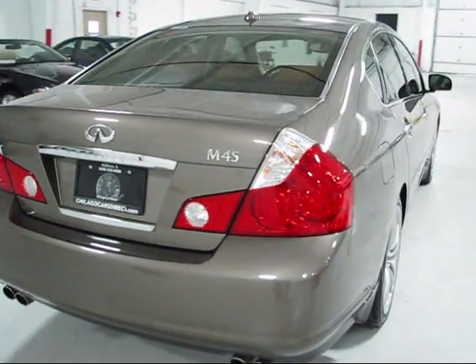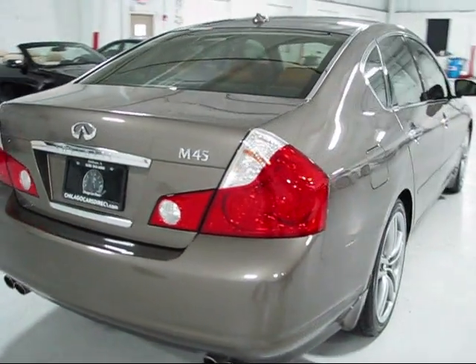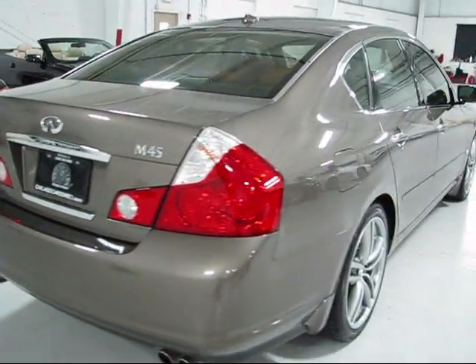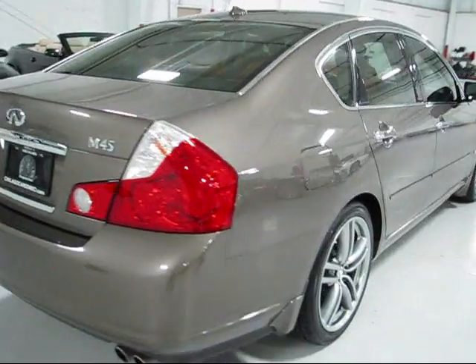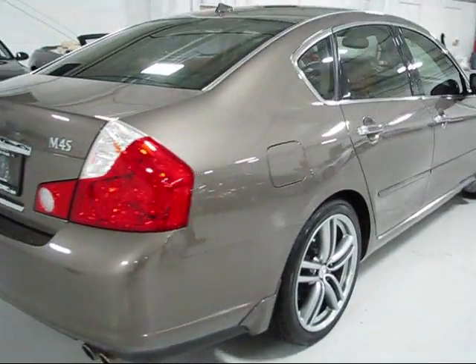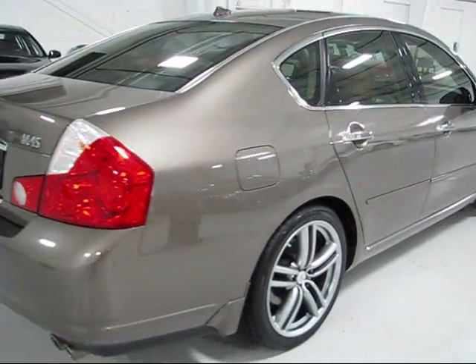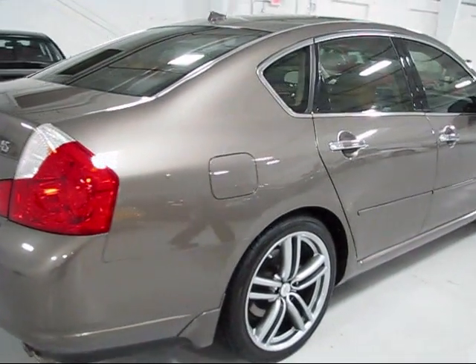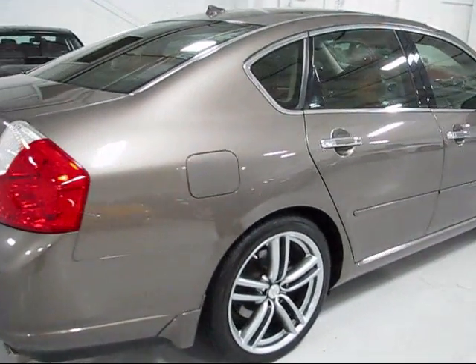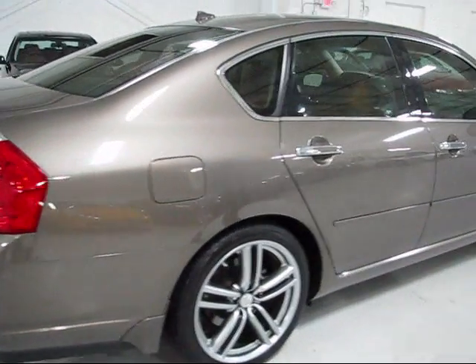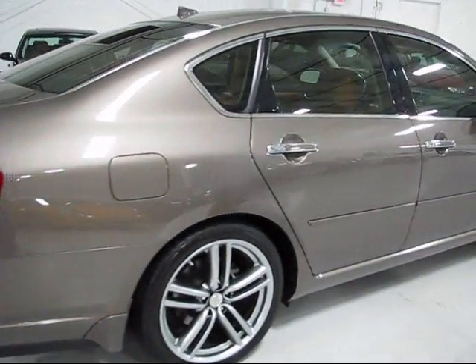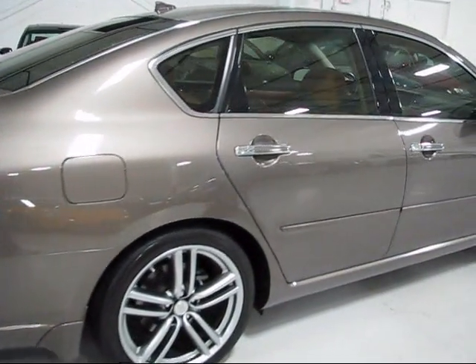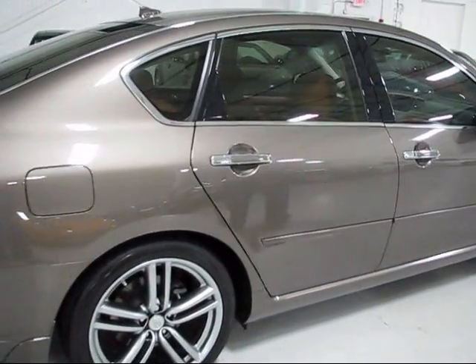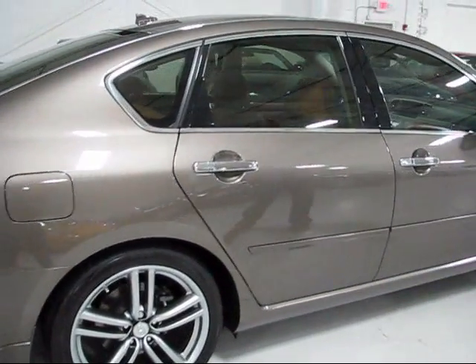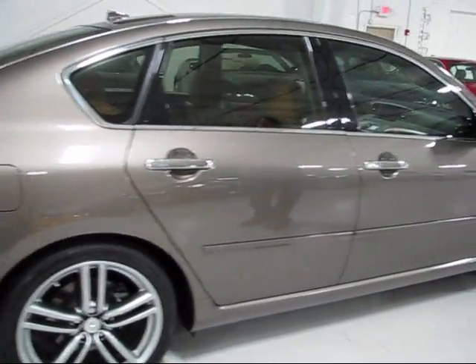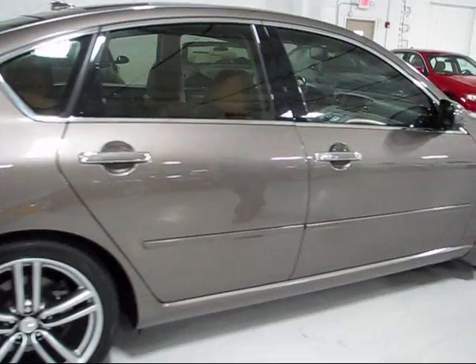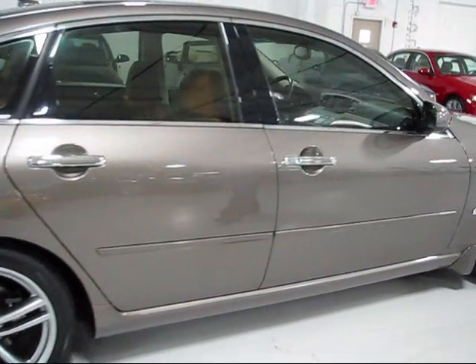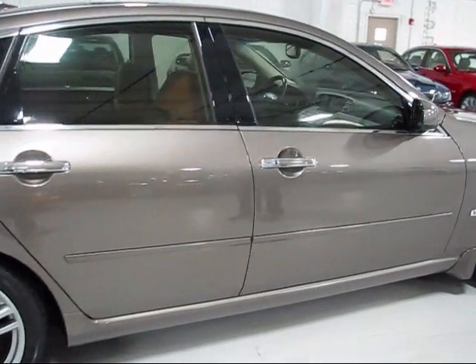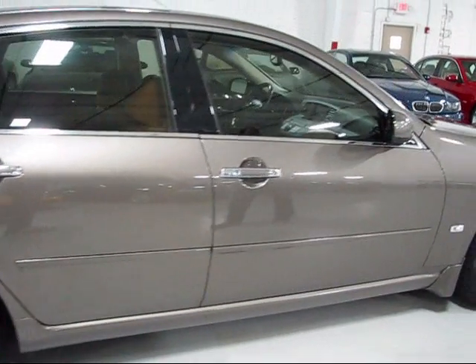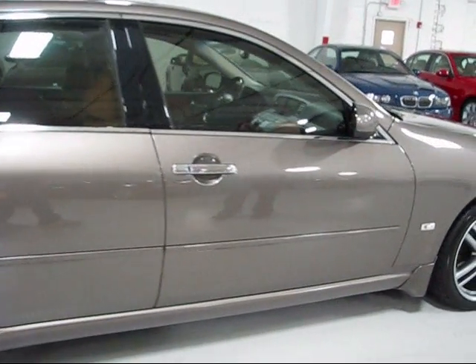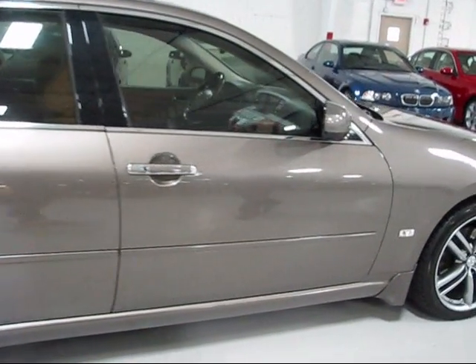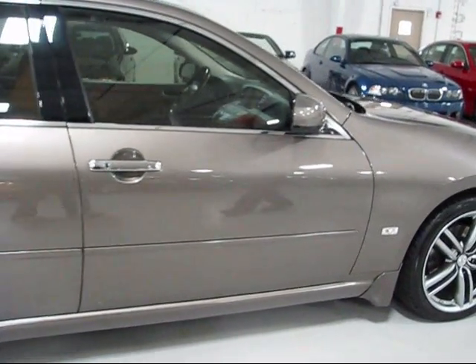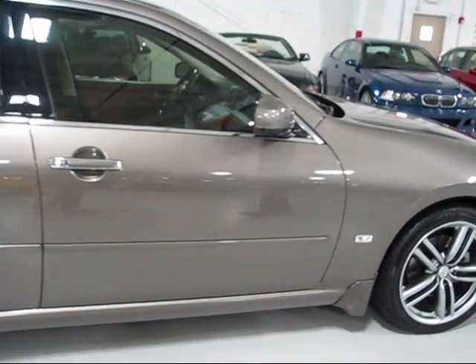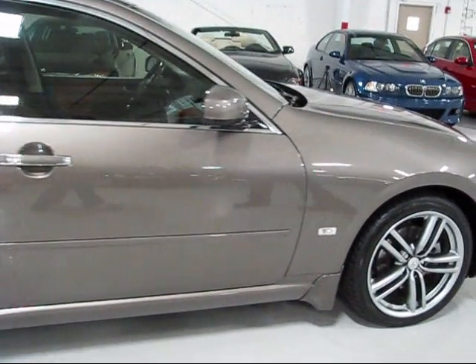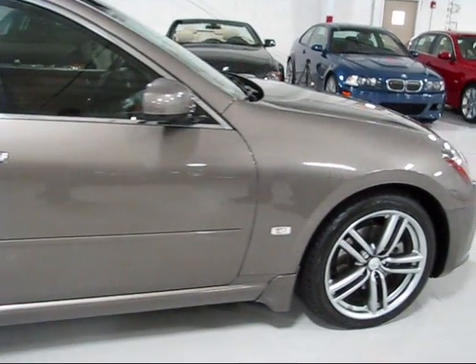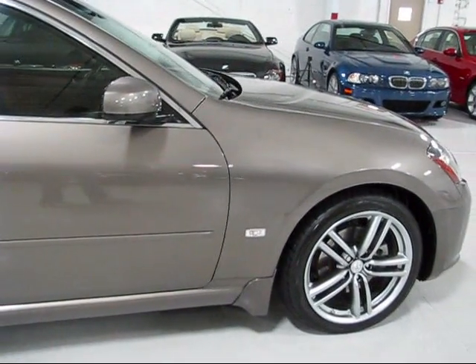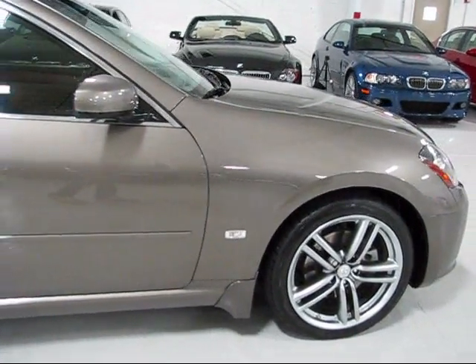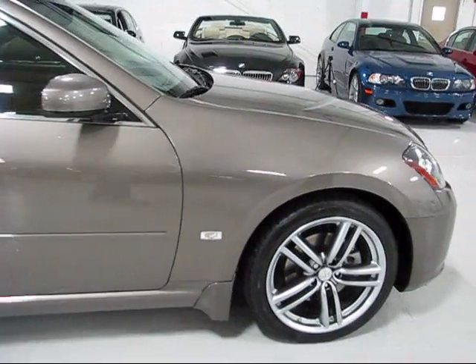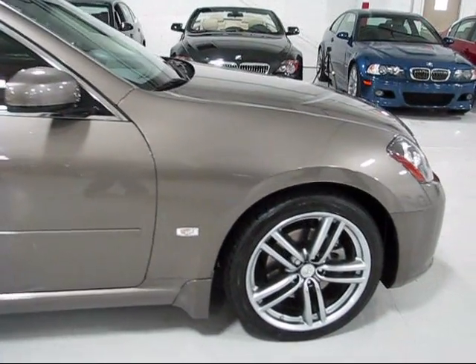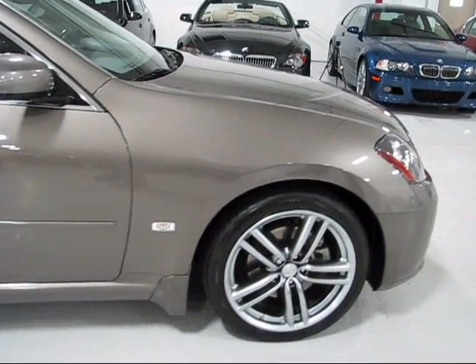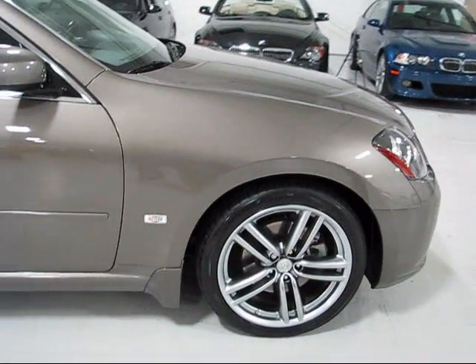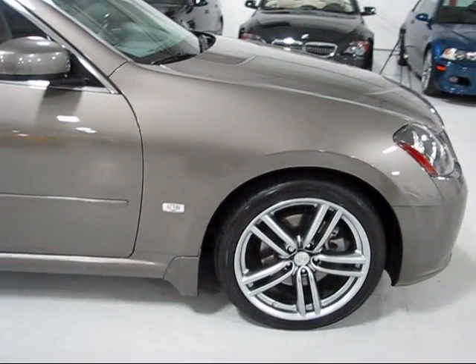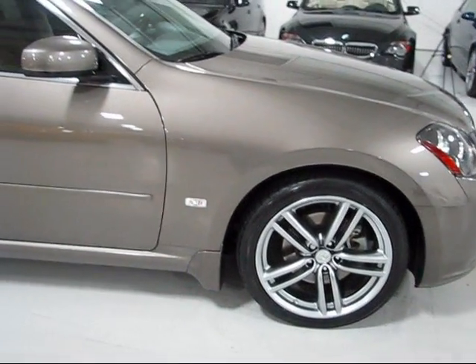Looking down the passenger side as well, there is overall nothing to talk about as far as nicks, chips, blemishes, dents, or scratches — just a very, very well kept, very lightly driven, and well-loved Infiniti M45.